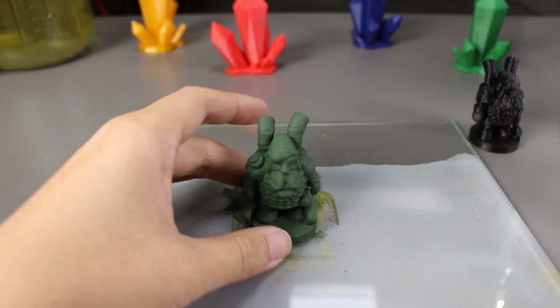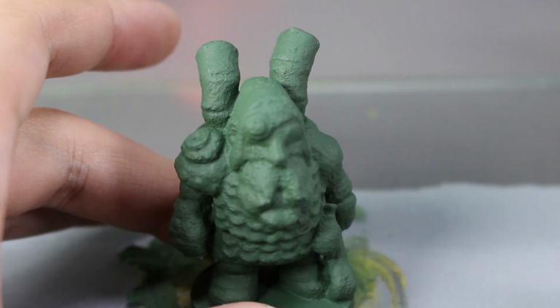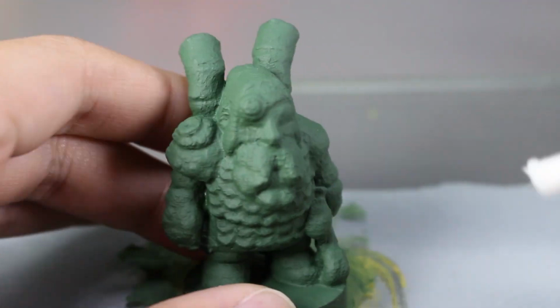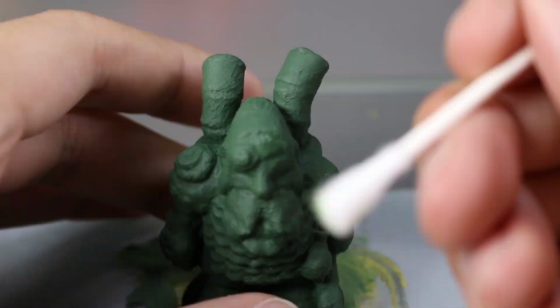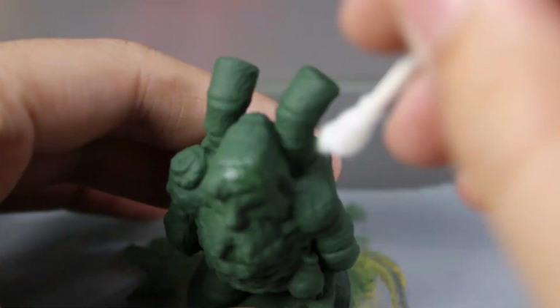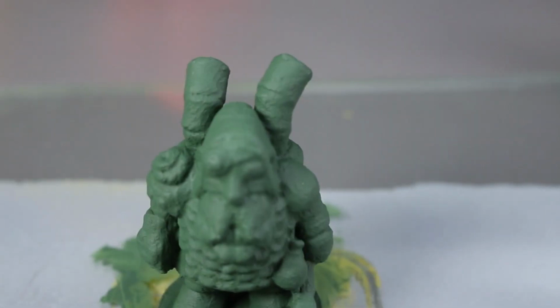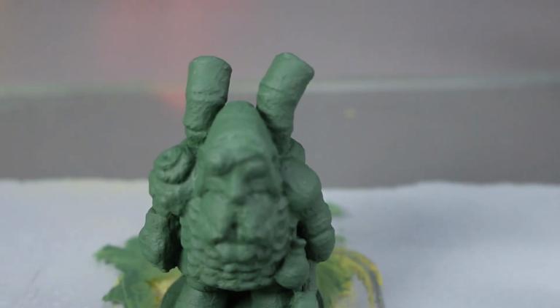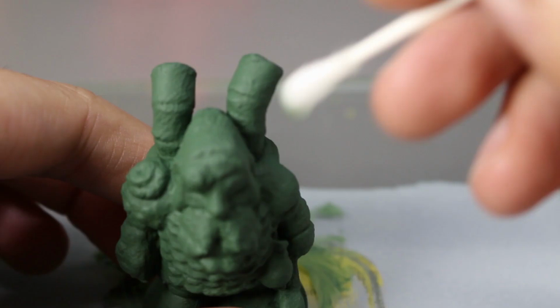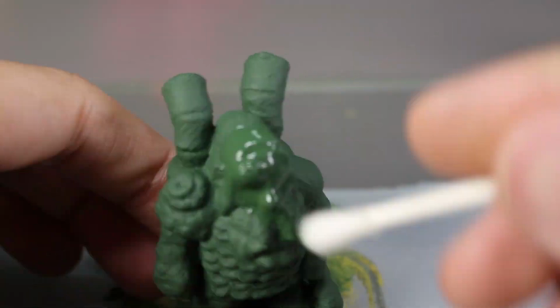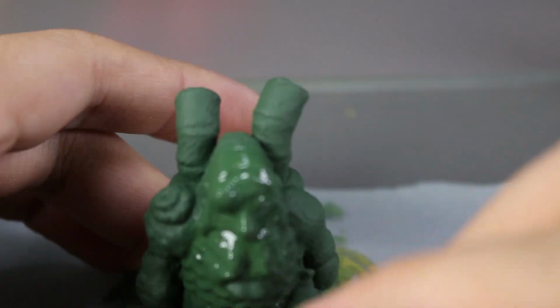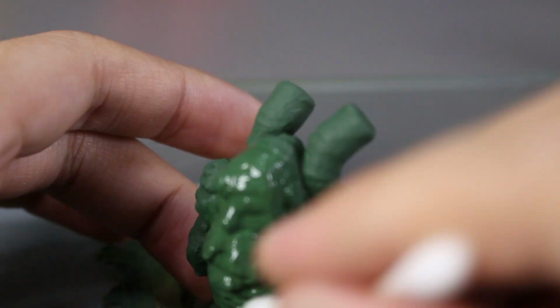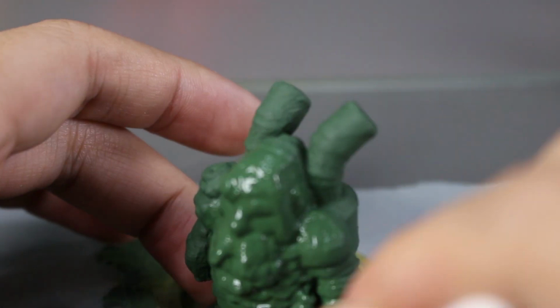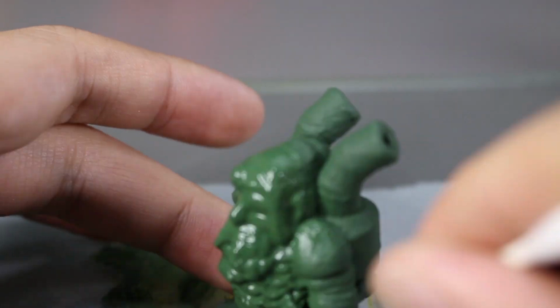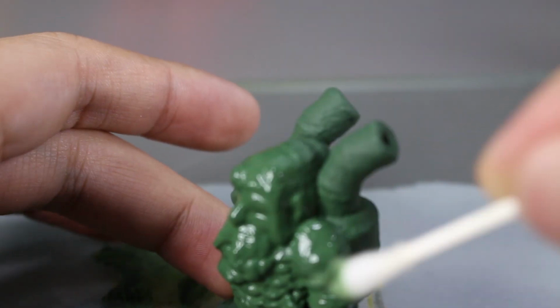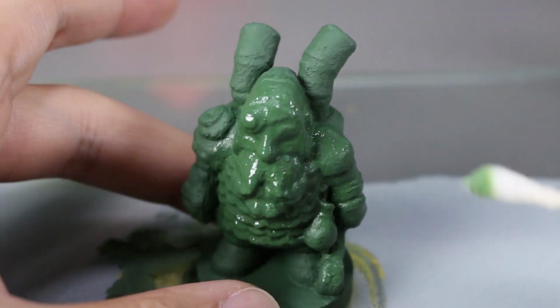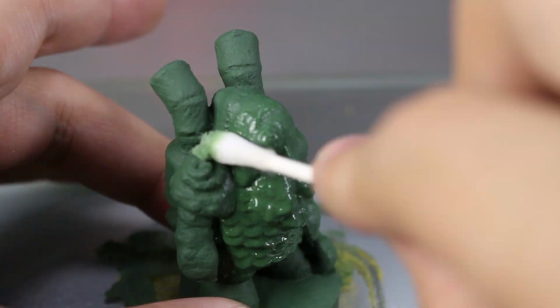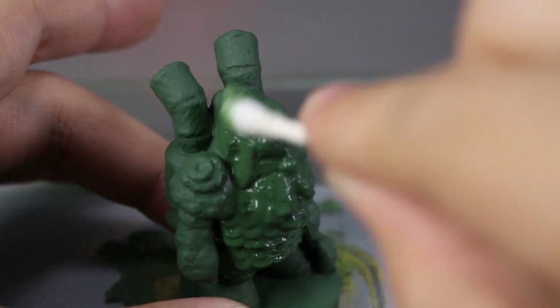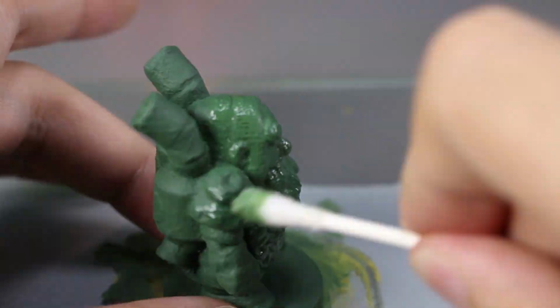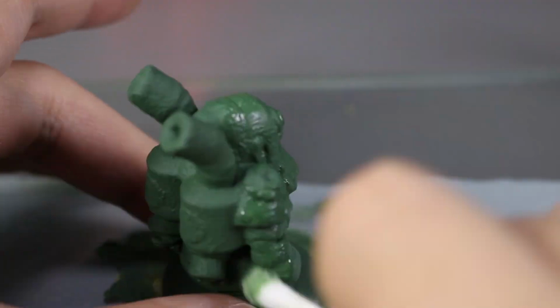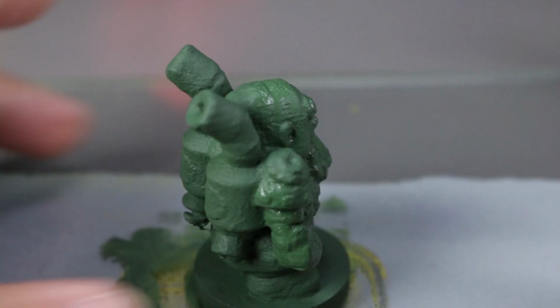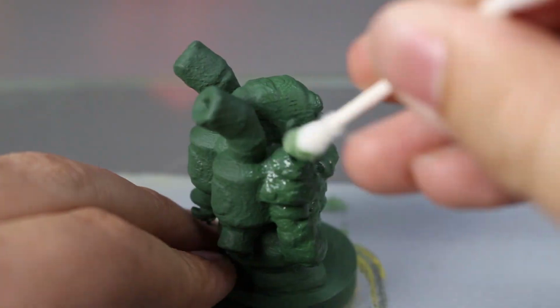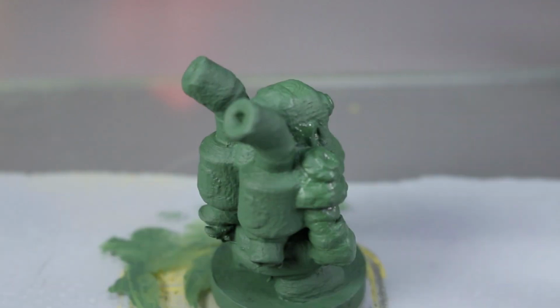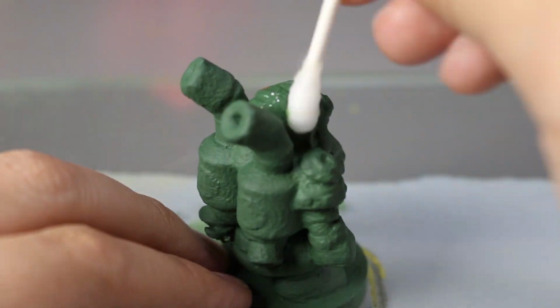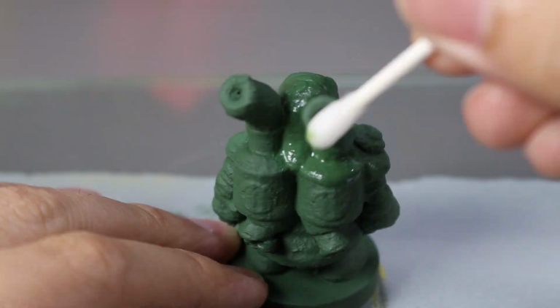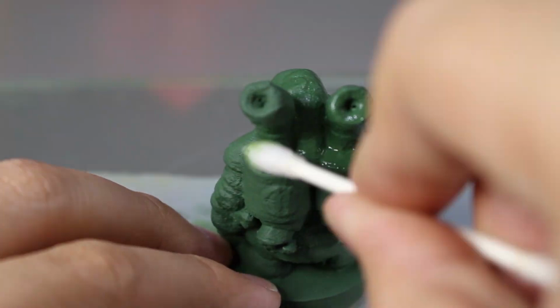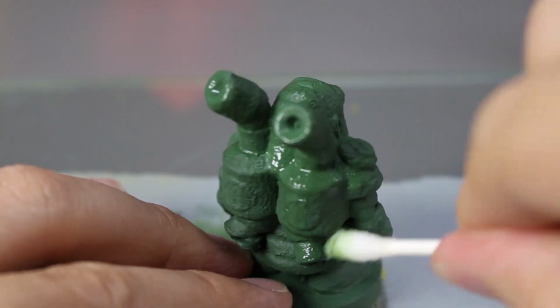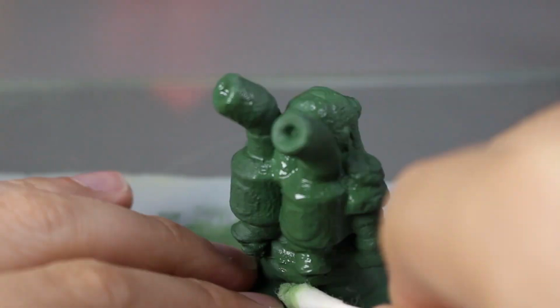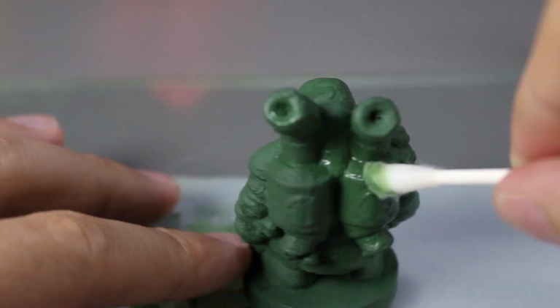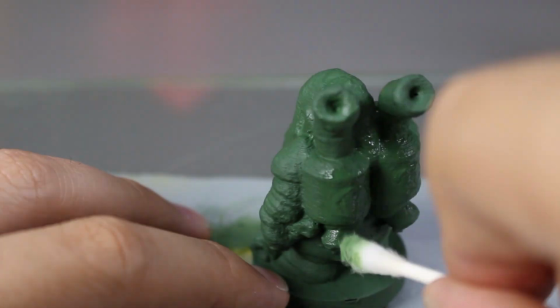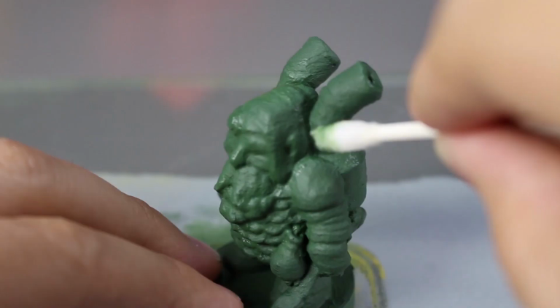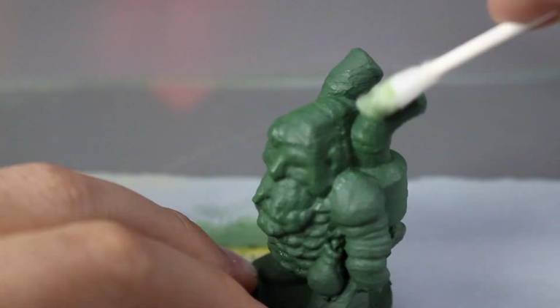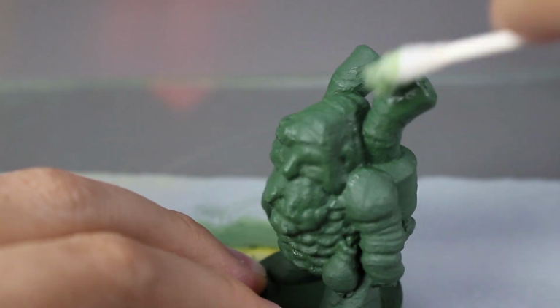It looks like it's working but we won't know how it looks until it dries. The more I rub the alcohol onto the print, it looks like it's actually taking the liquid green stuff off.